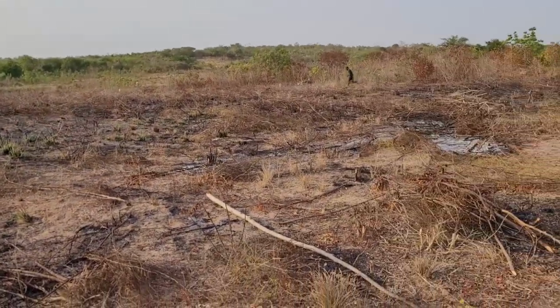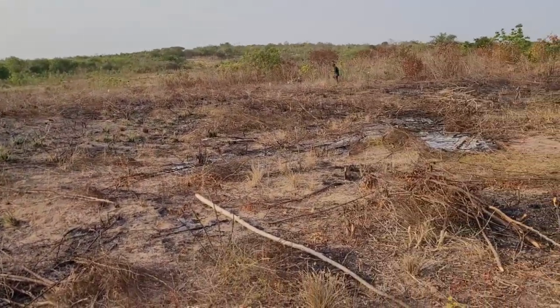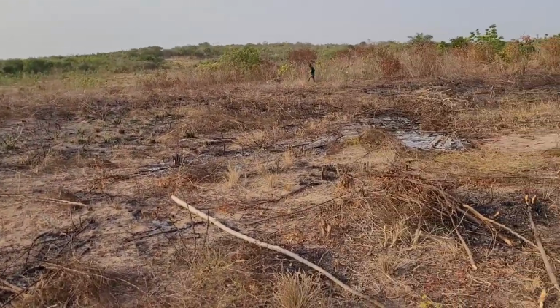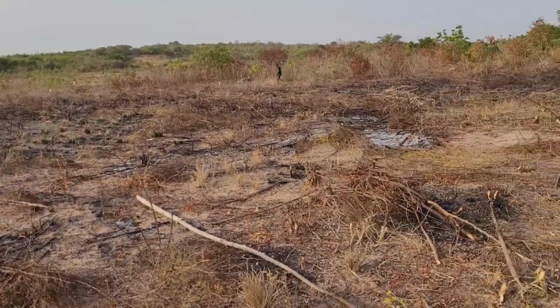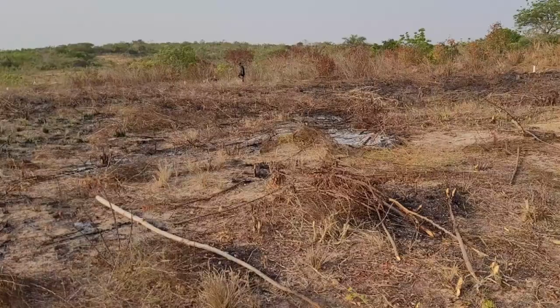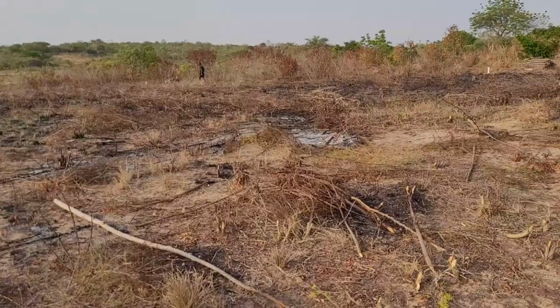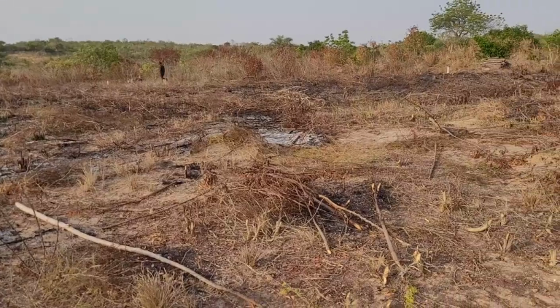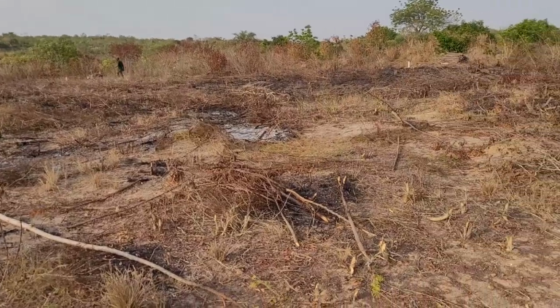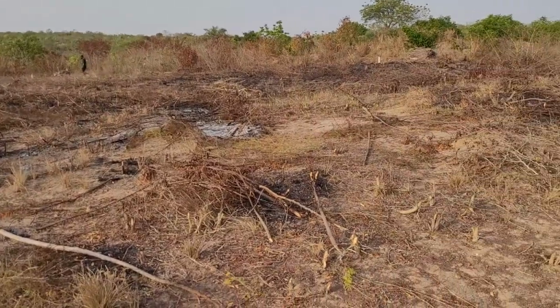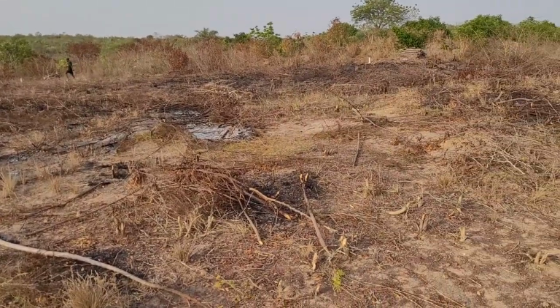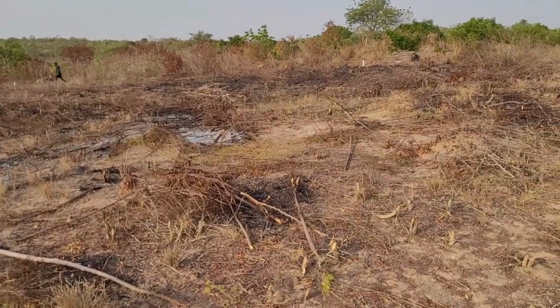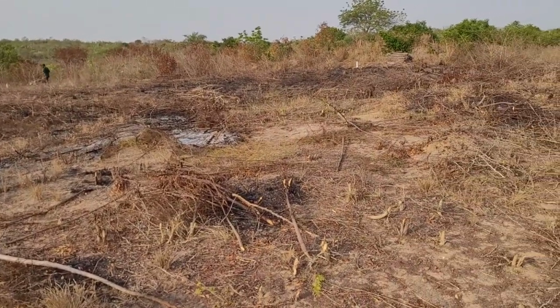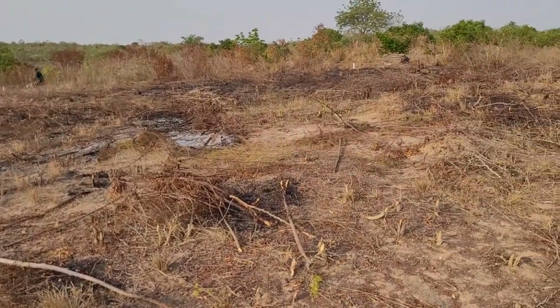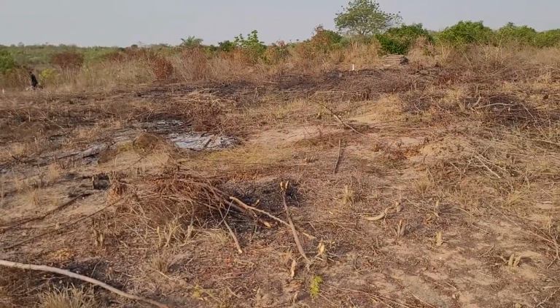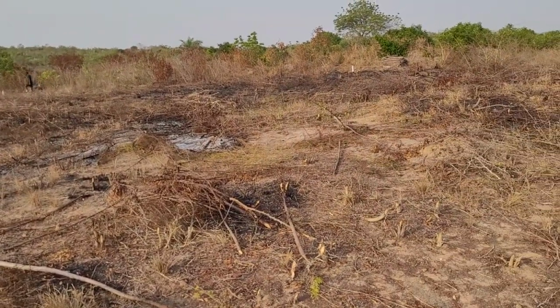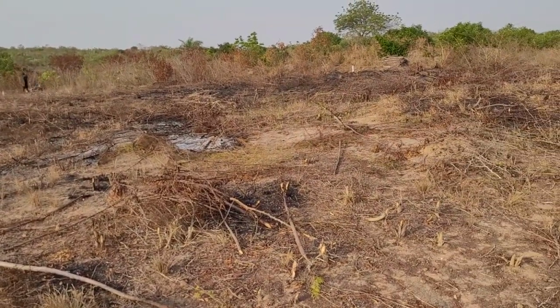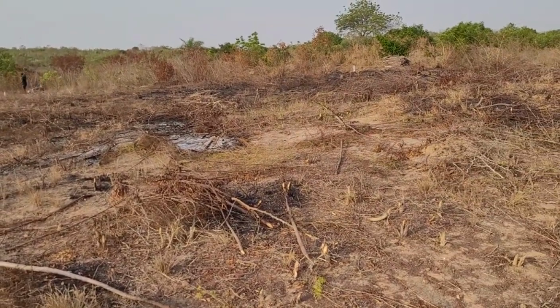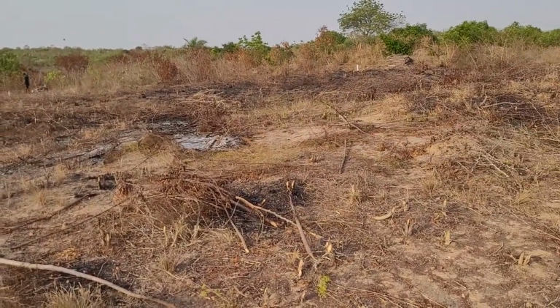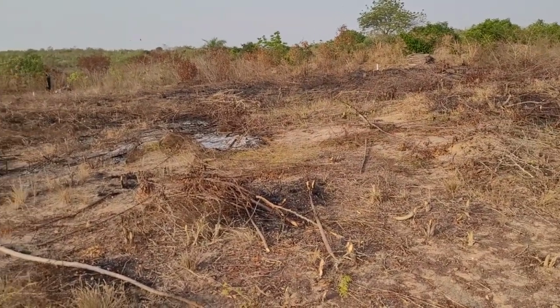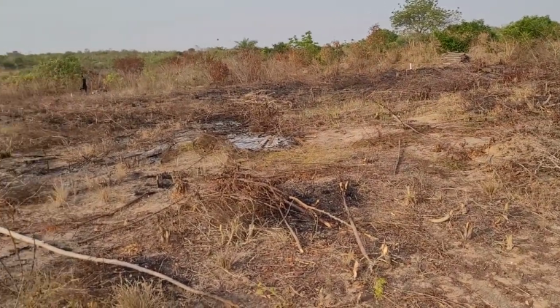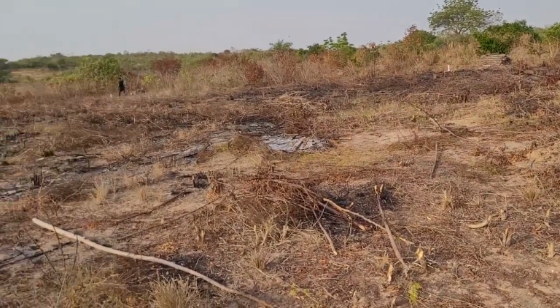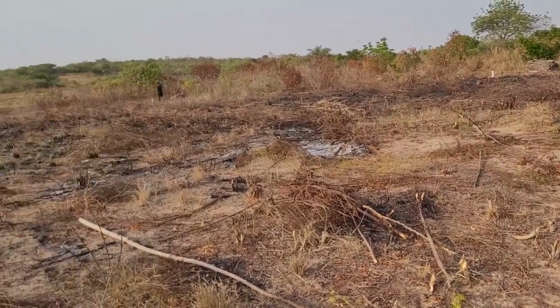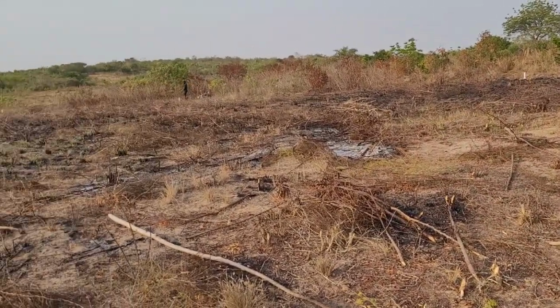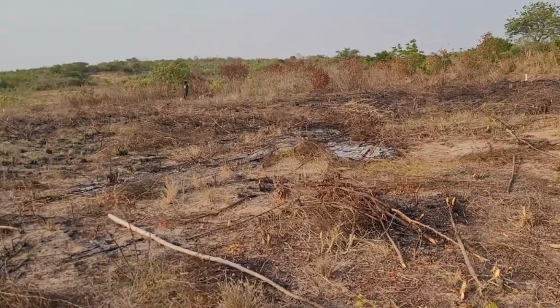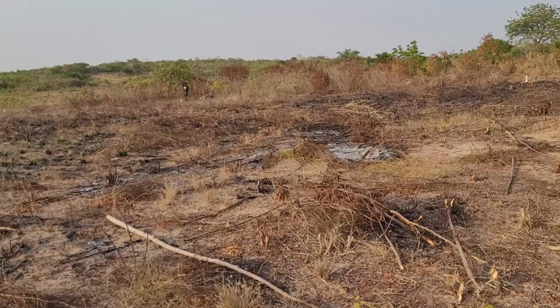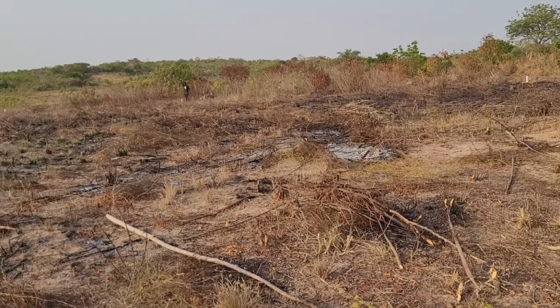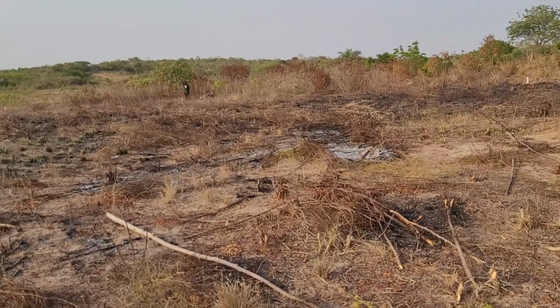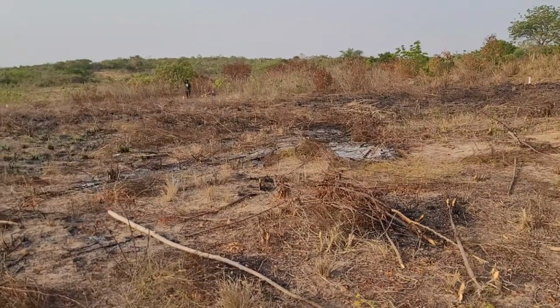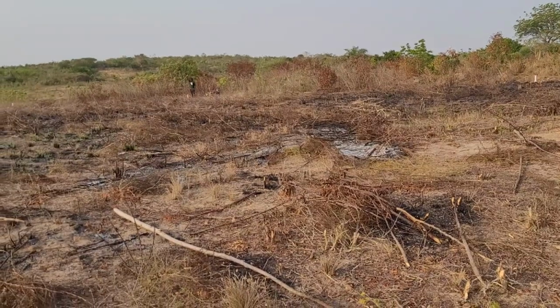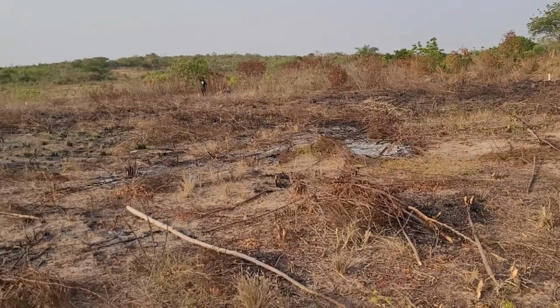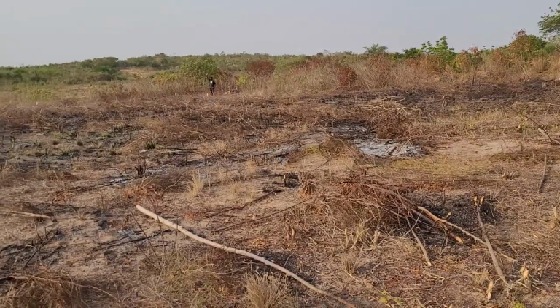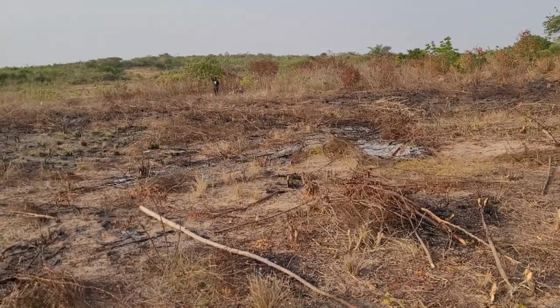The size of the land is consistent — 80 by 100 — which gives you this nice space to build your home and have yard space.